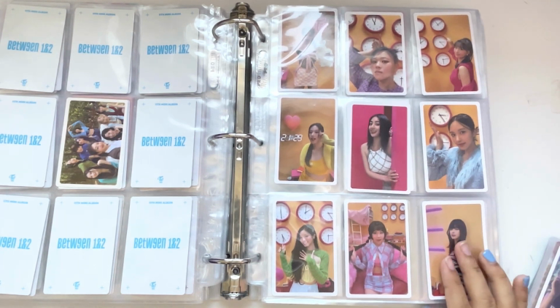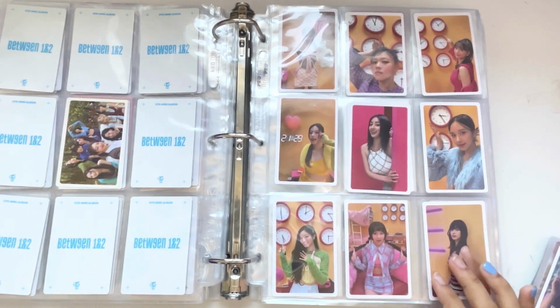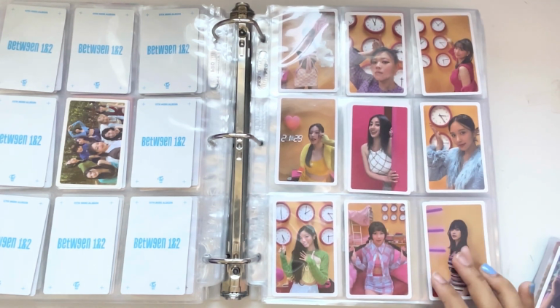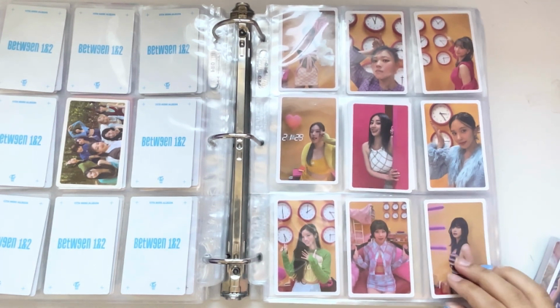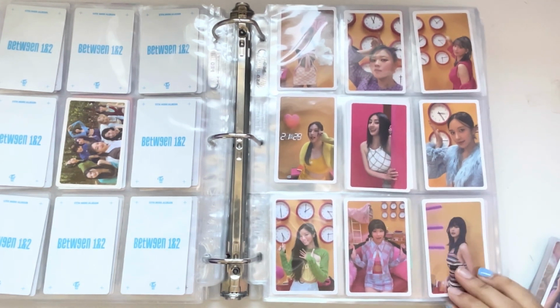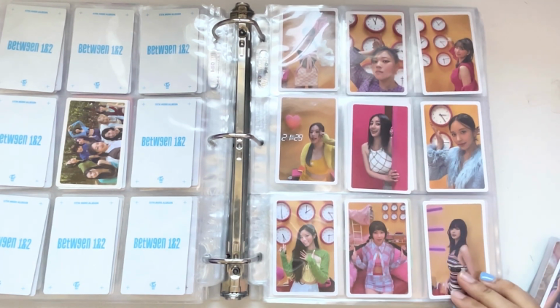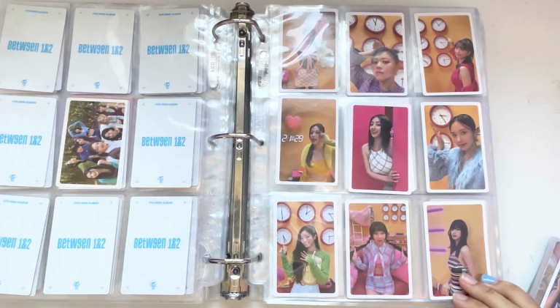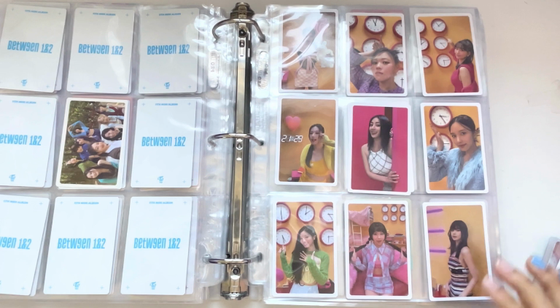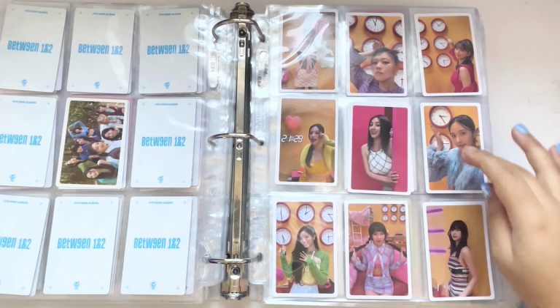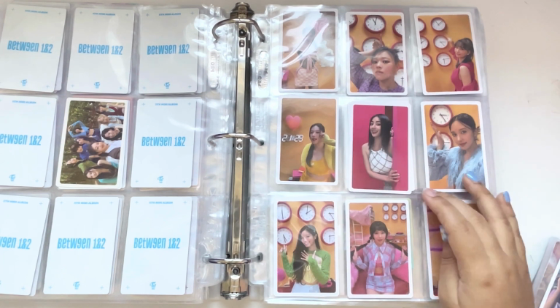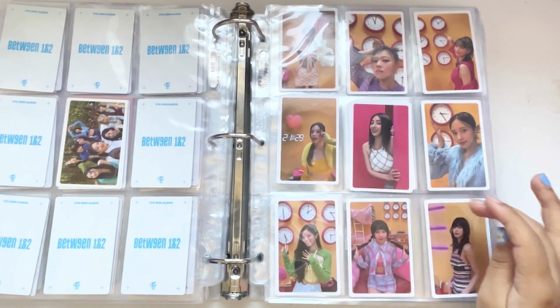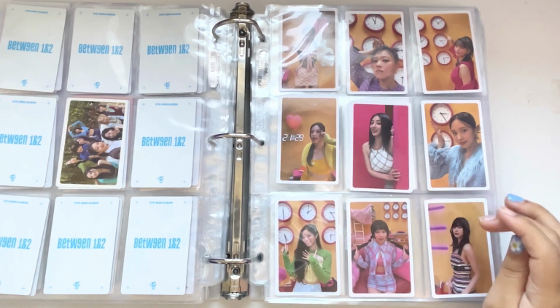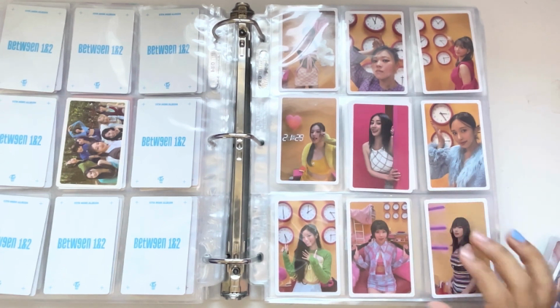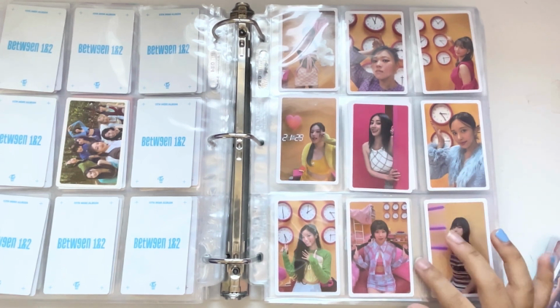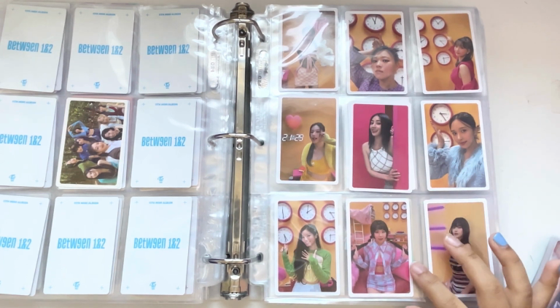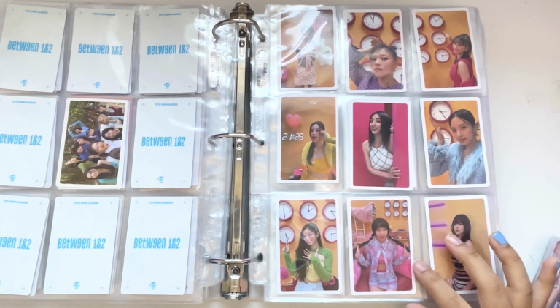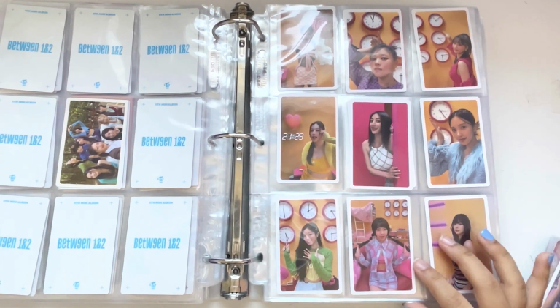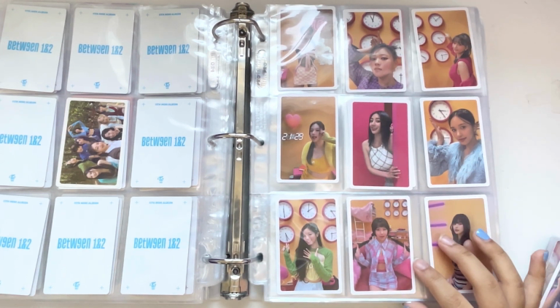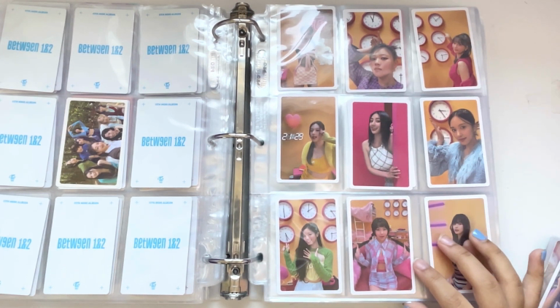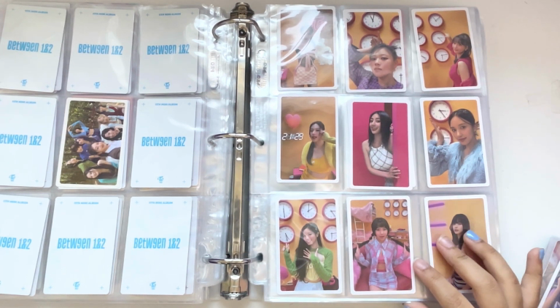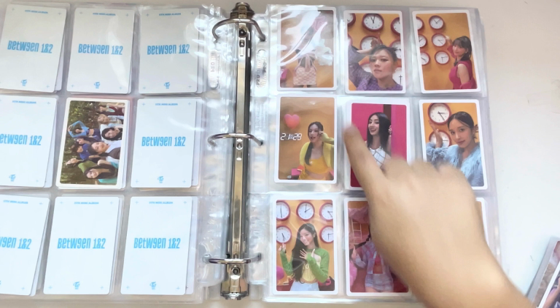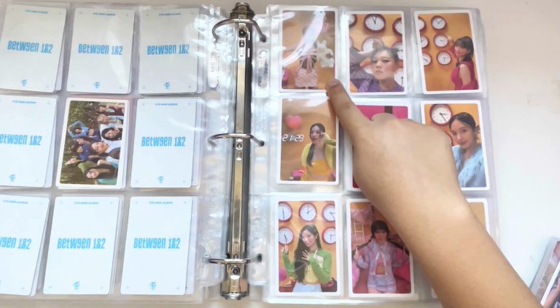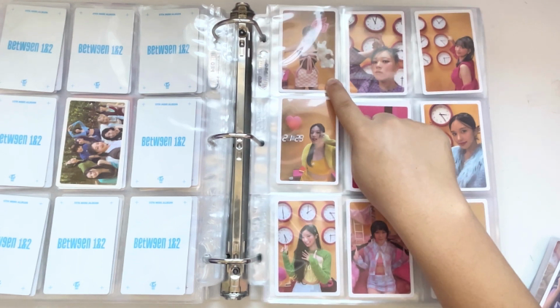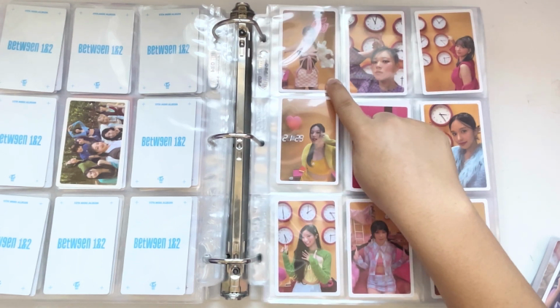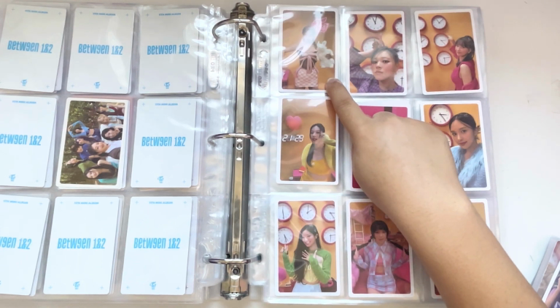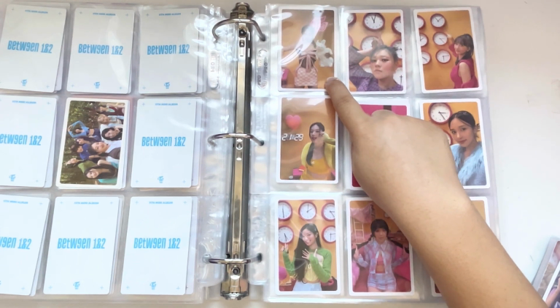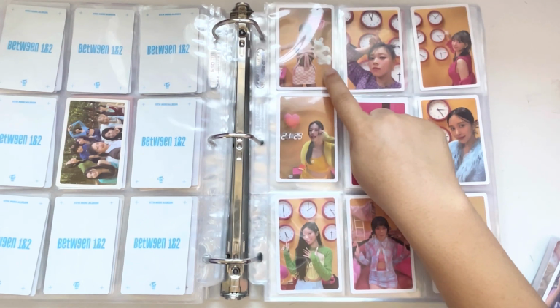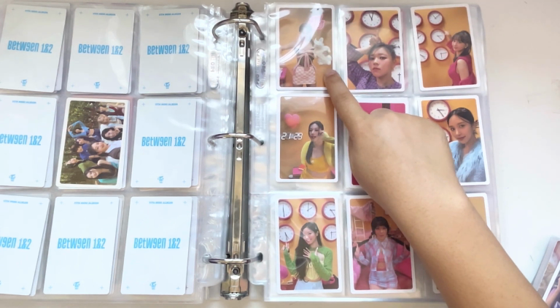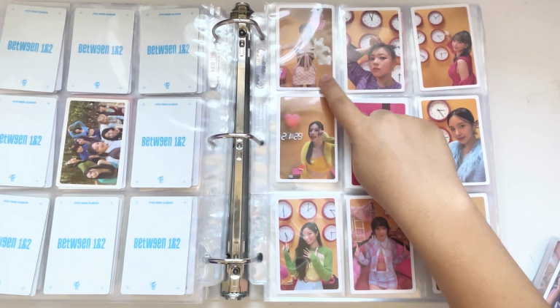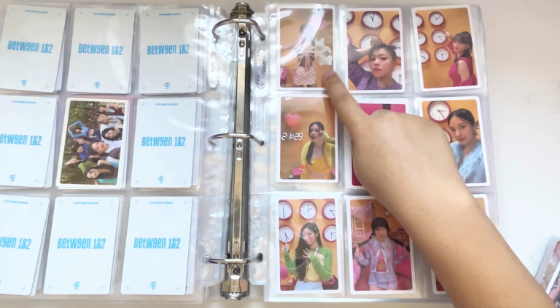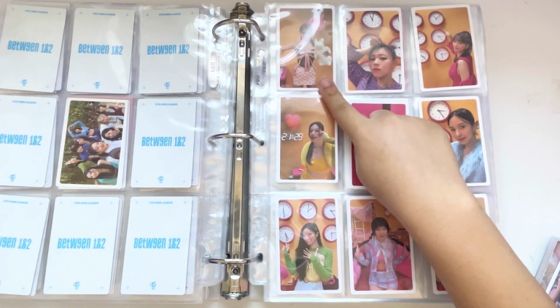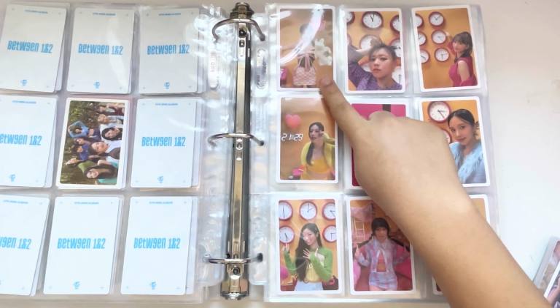That's all the pre-order sets. This one kind of annoys me because I wish they were all pointing towards the clock, or imitating their characters like Nion was. Because this picture is so cute, but I wish they were all pointing towards their birthday clock because Tzuyu is just standing here.